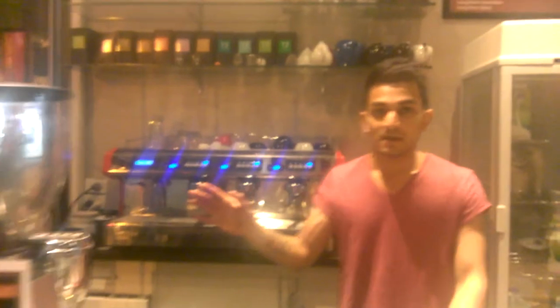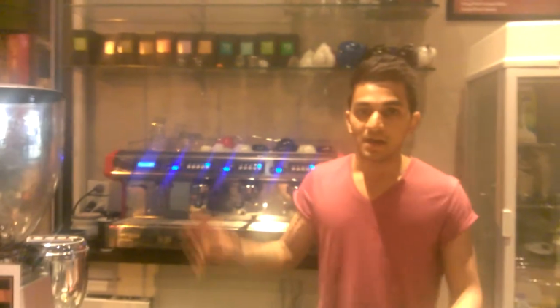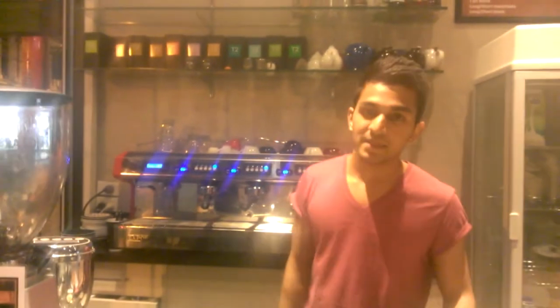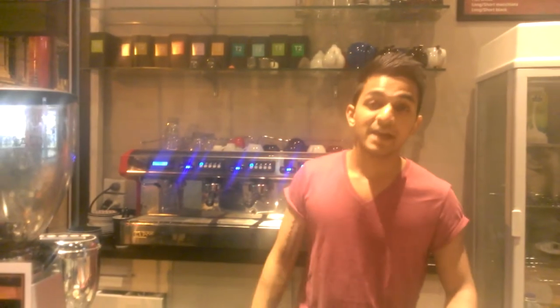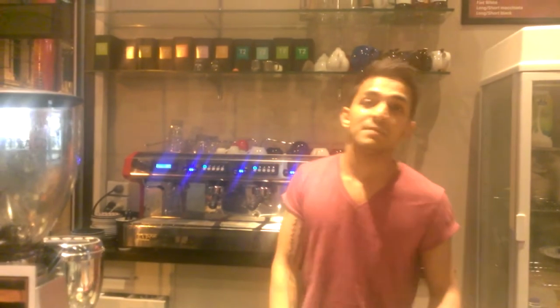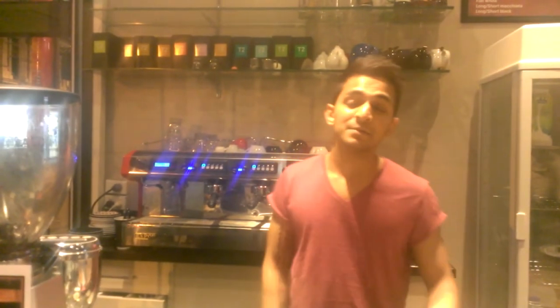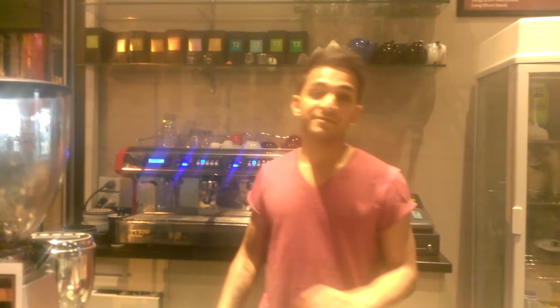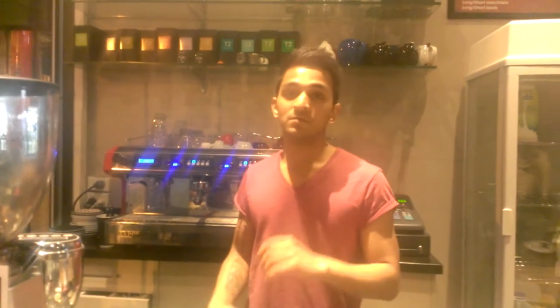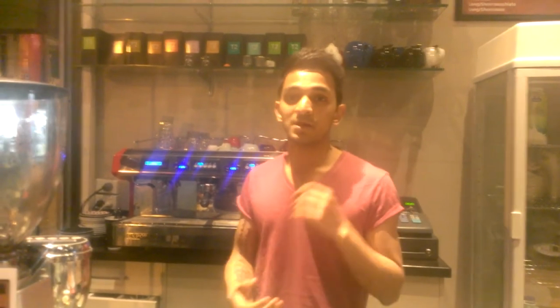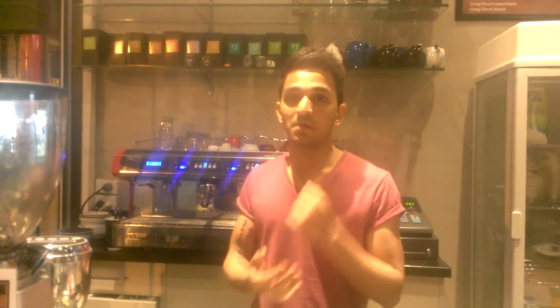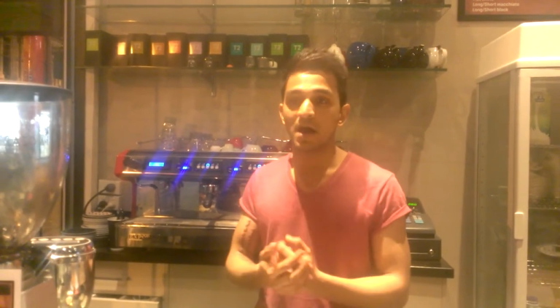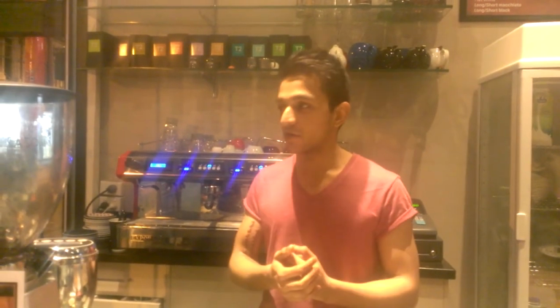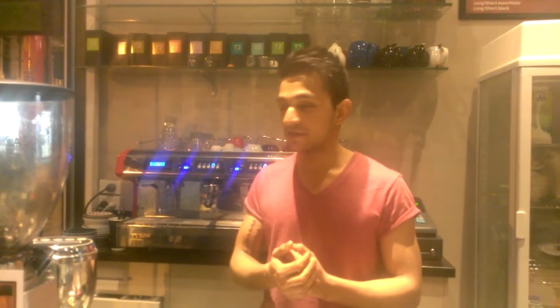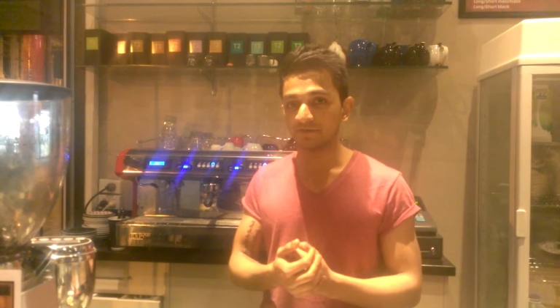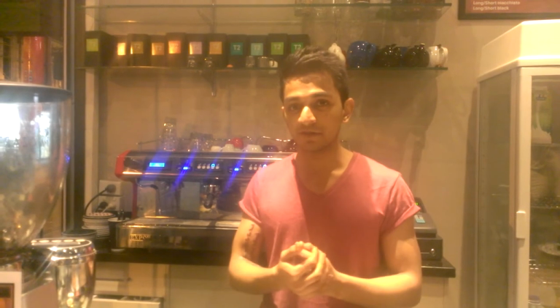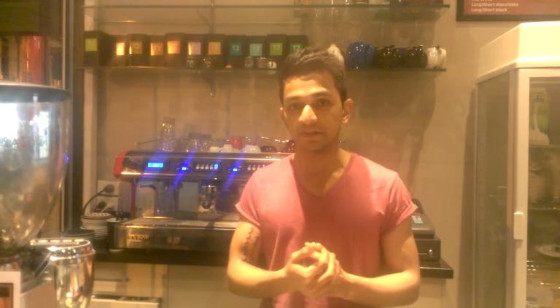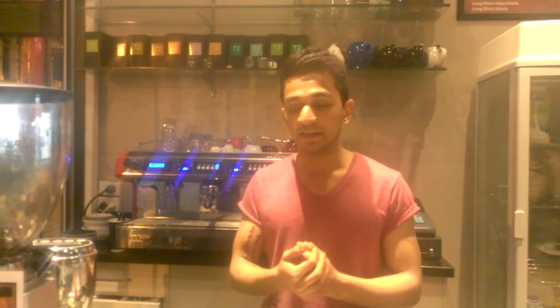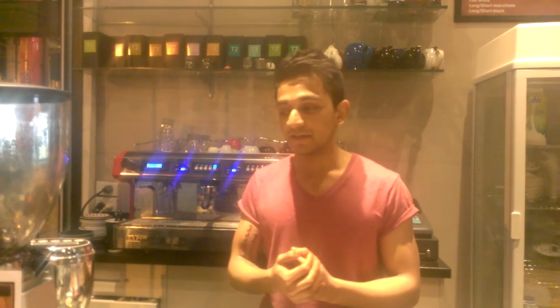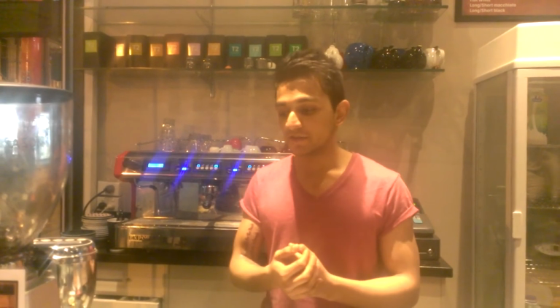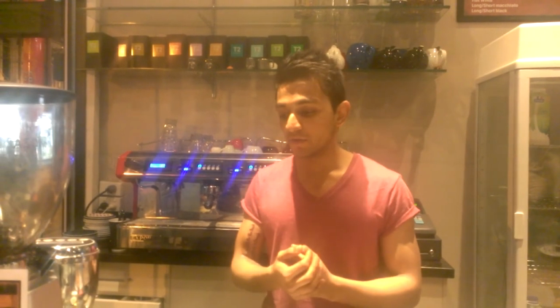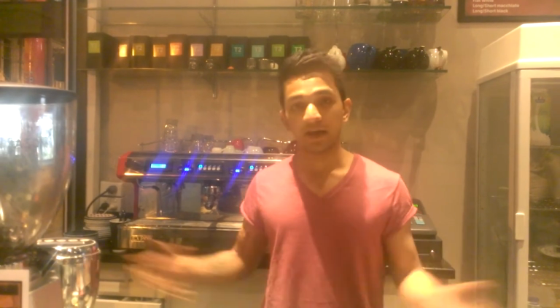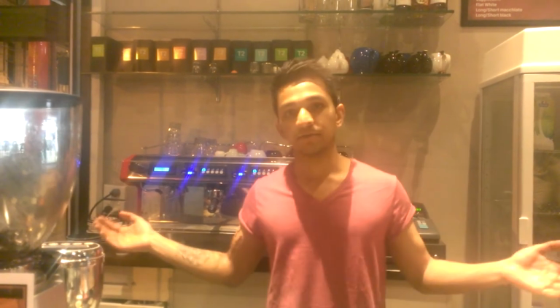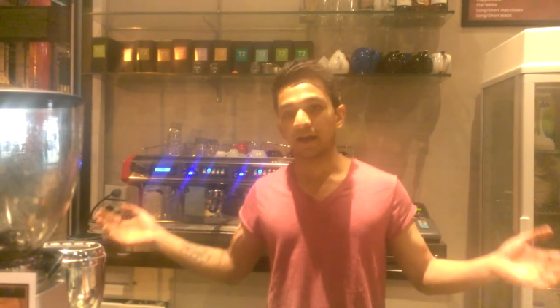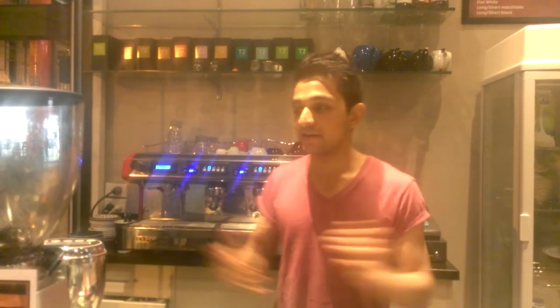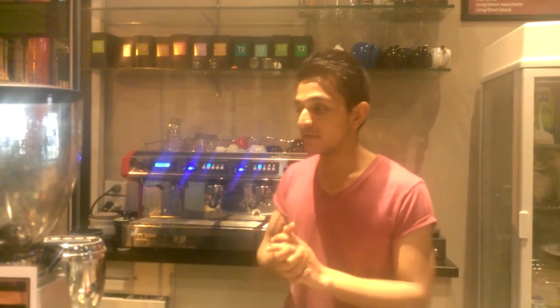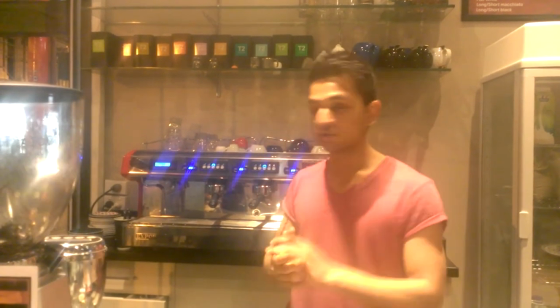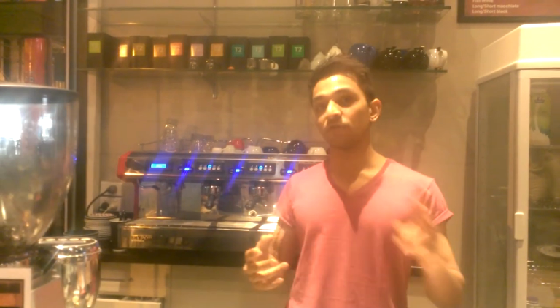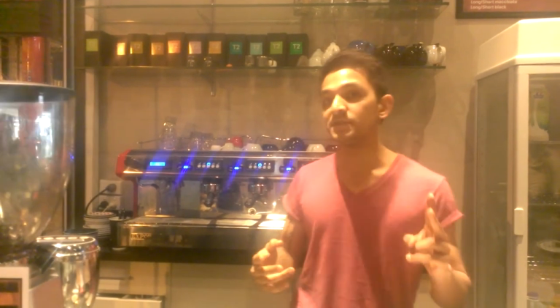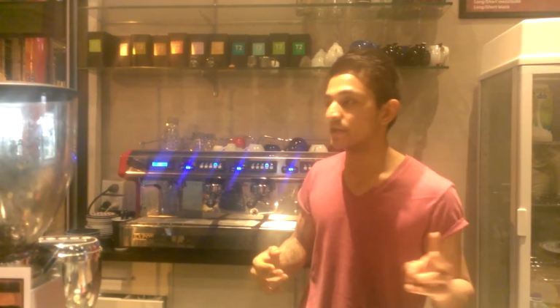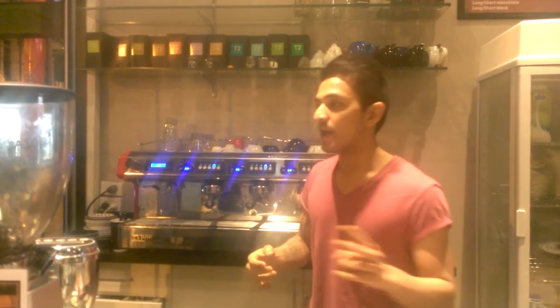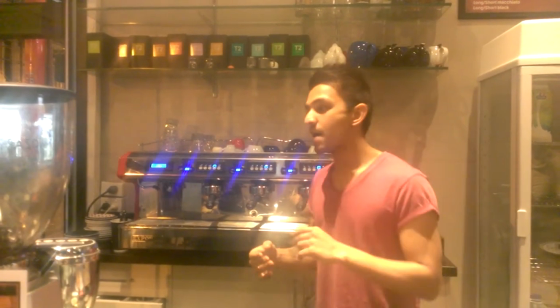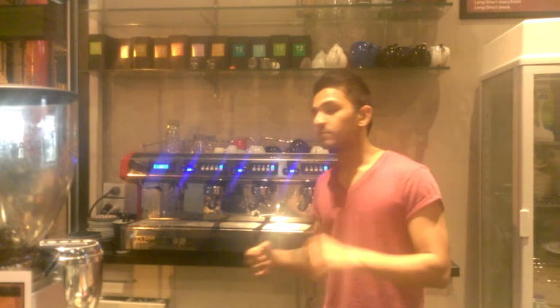Hi there, I'm Avi from Mozart Bar & Coffee Philosophy. We're here in the cafe and we're making two coffees together.